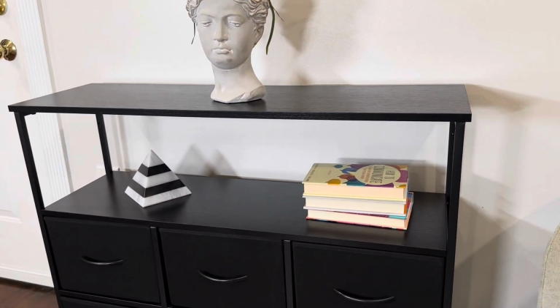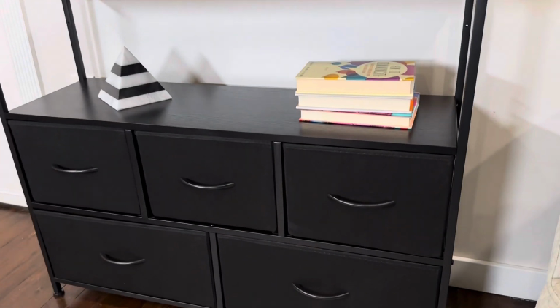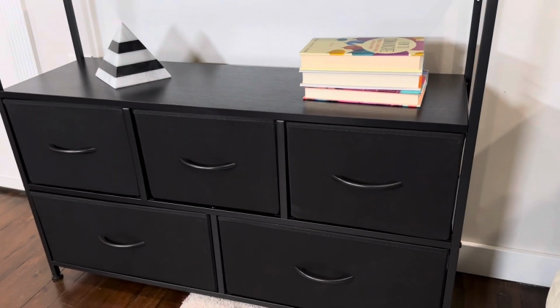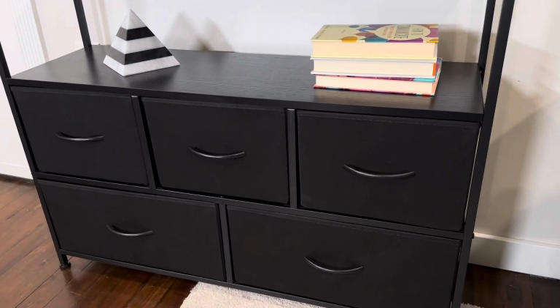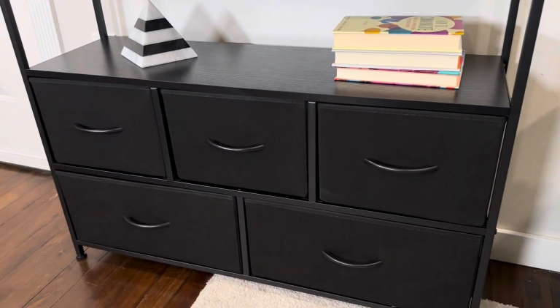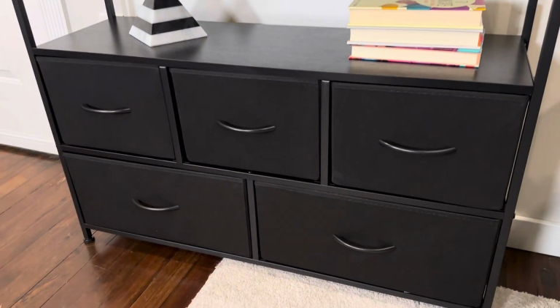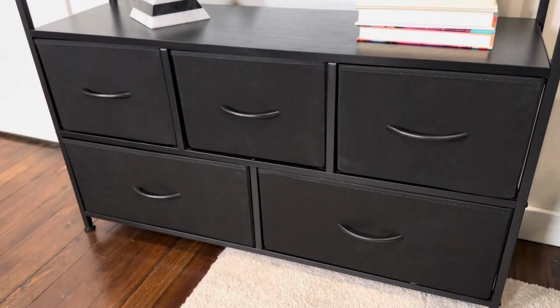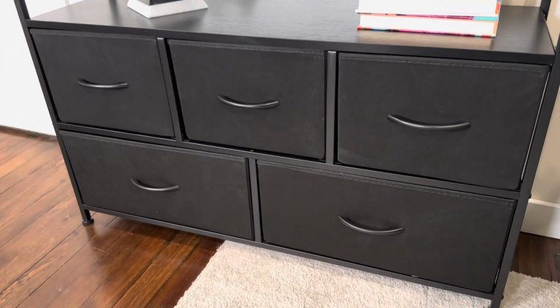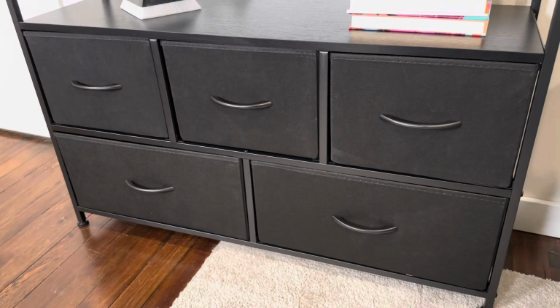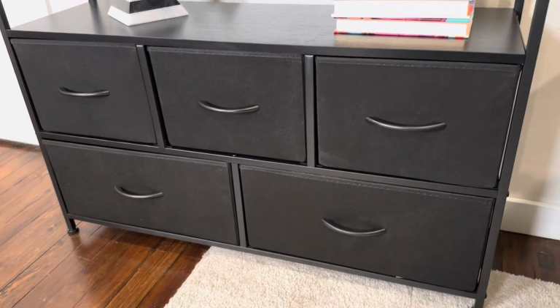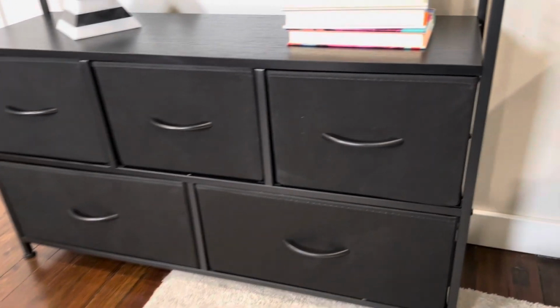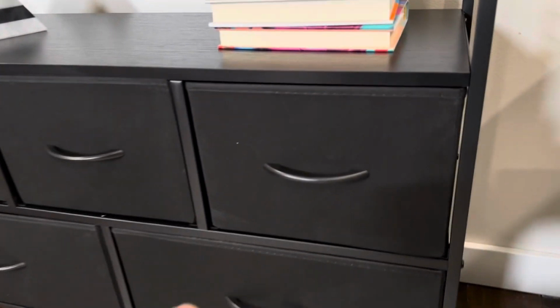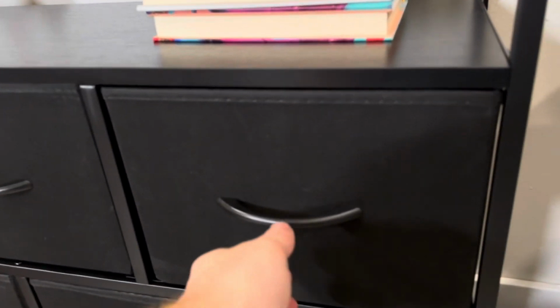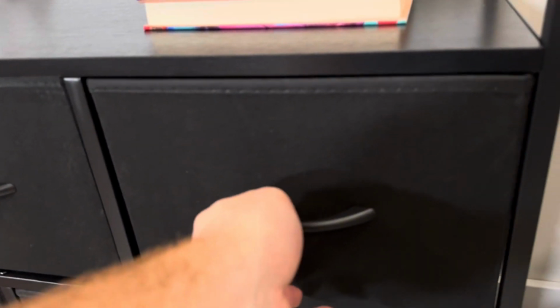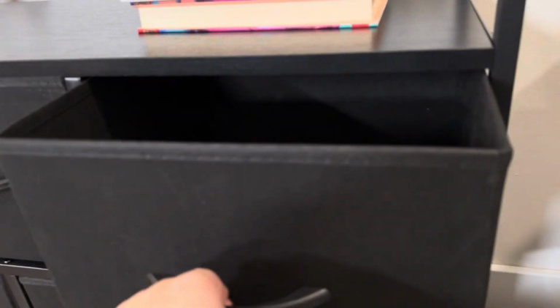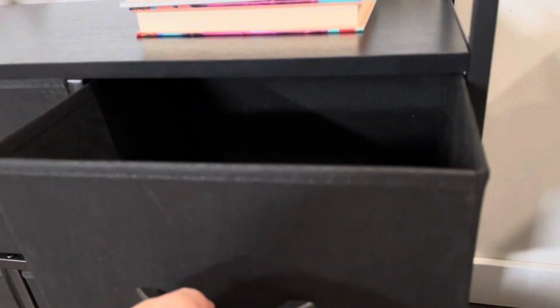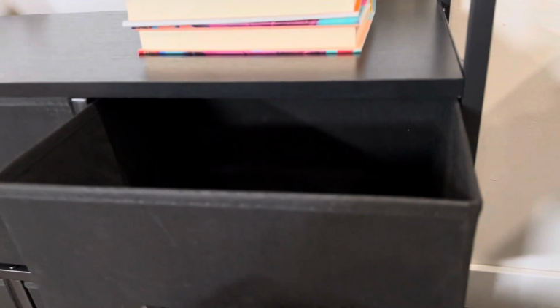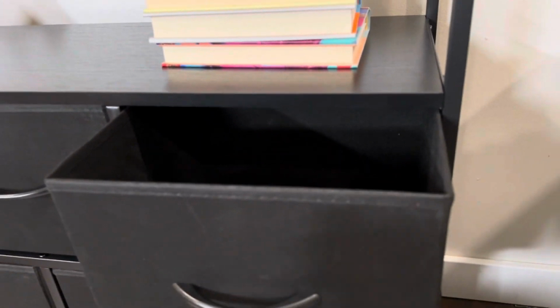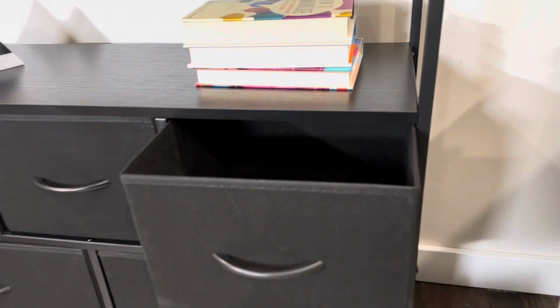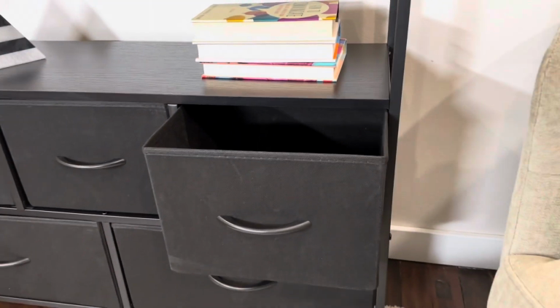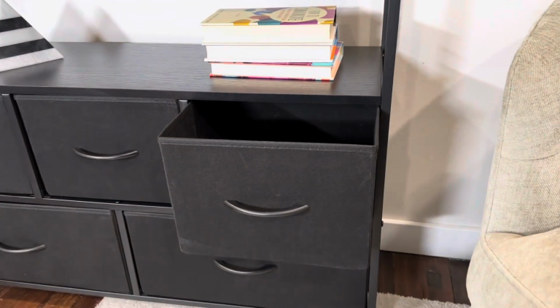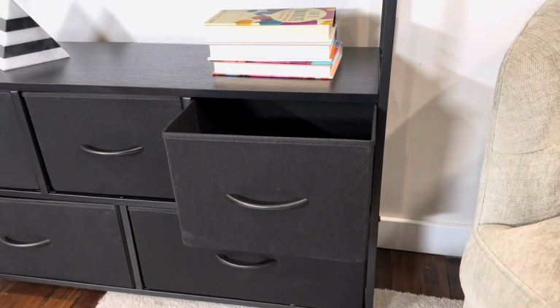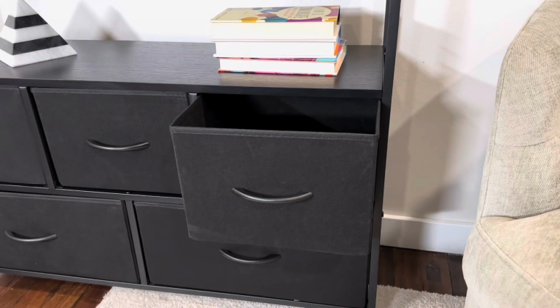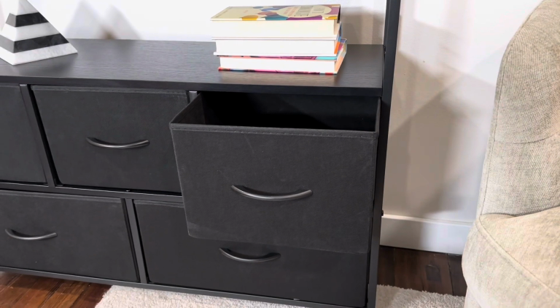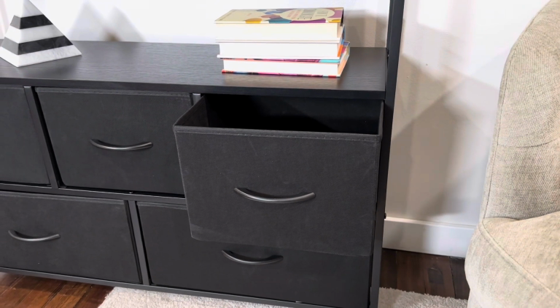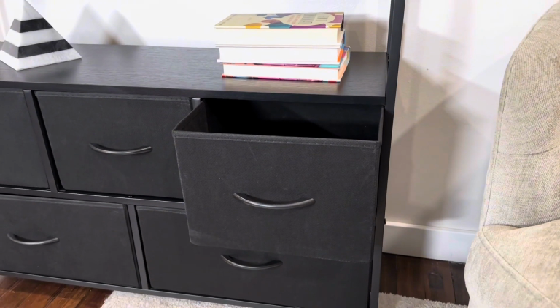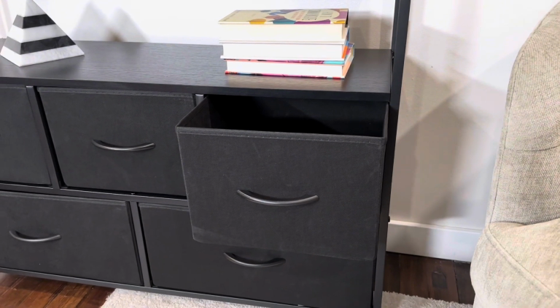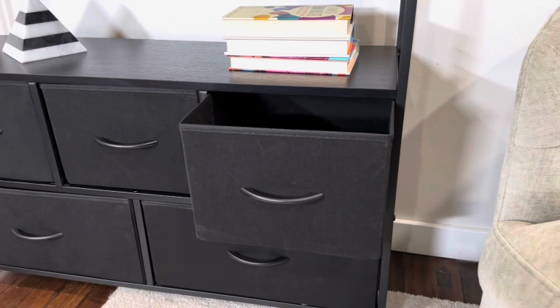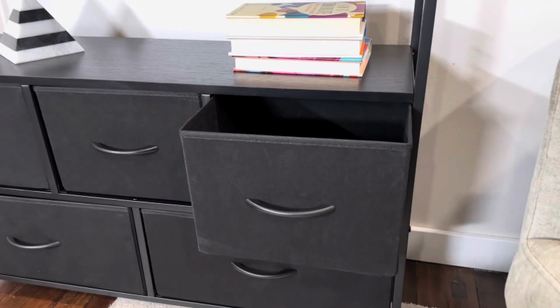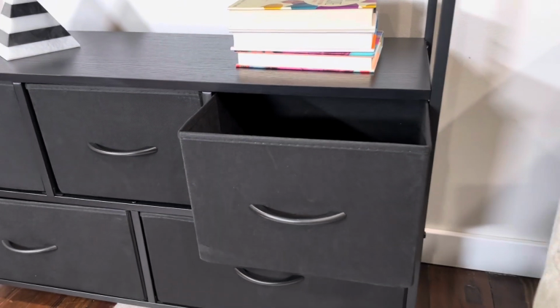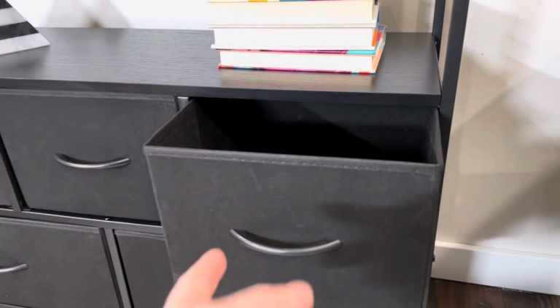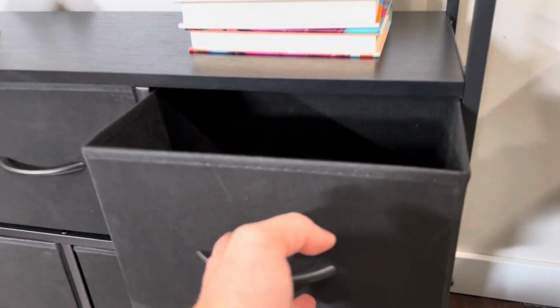You get three medium-sized drawers and two oversized larger drawers. These are lightweight fabric pop-up drawers which go together really easily — they come flat, you pop in the bottom, screw on the handle, and you're set to go.